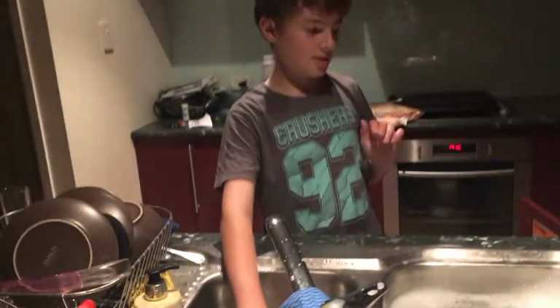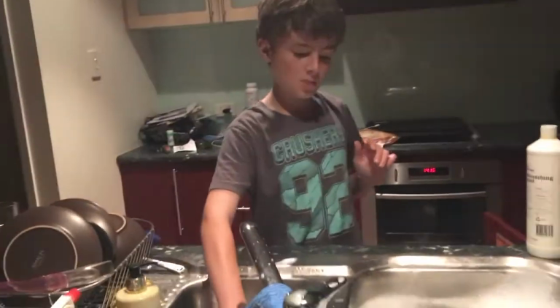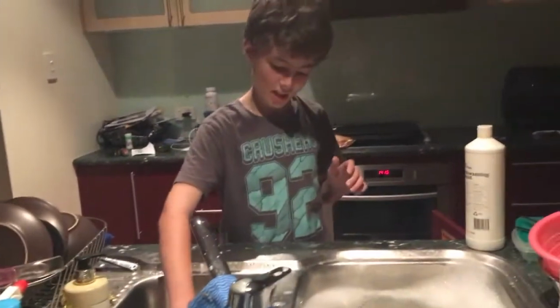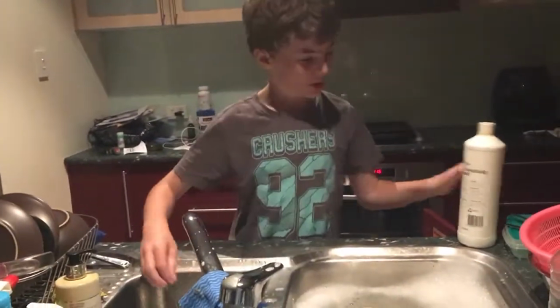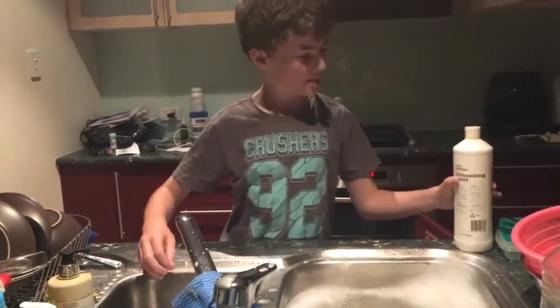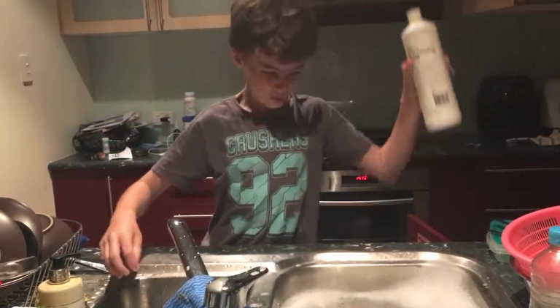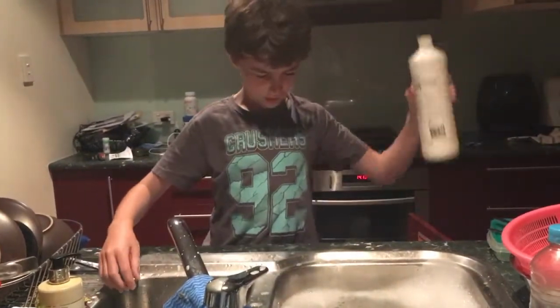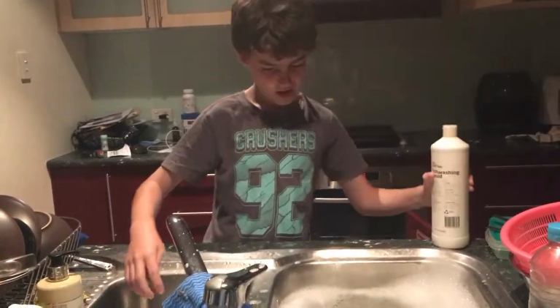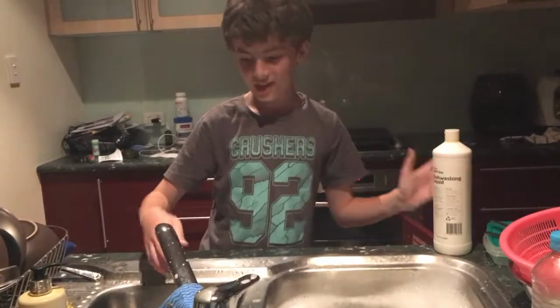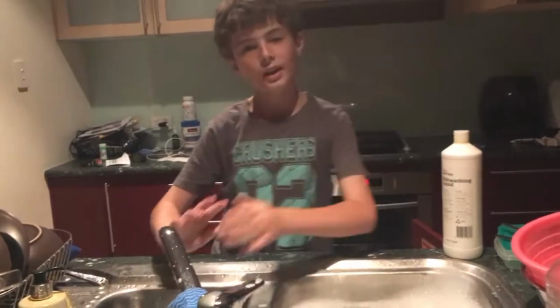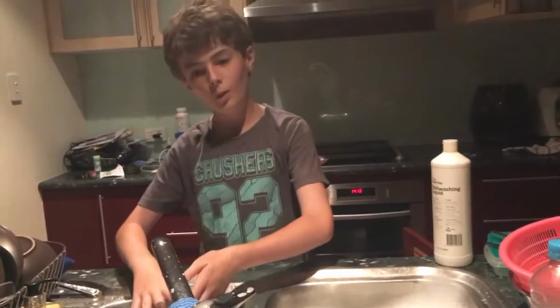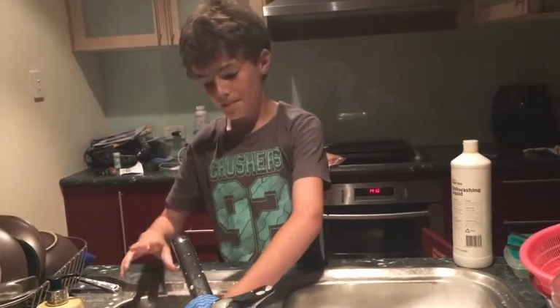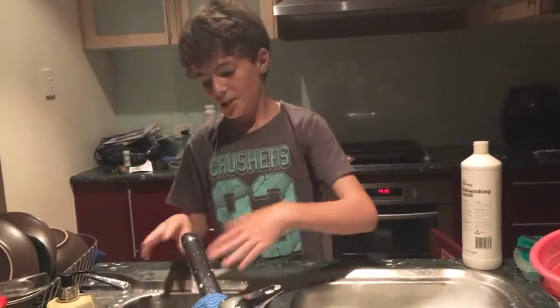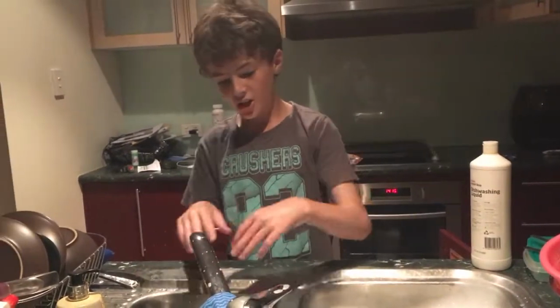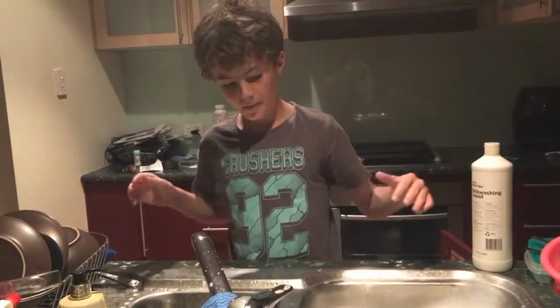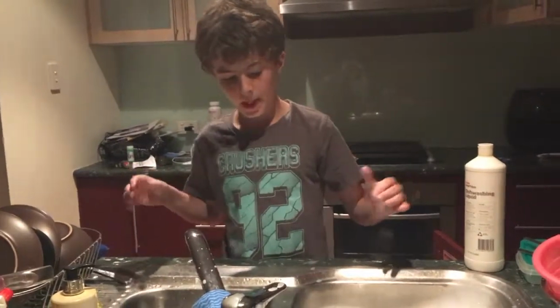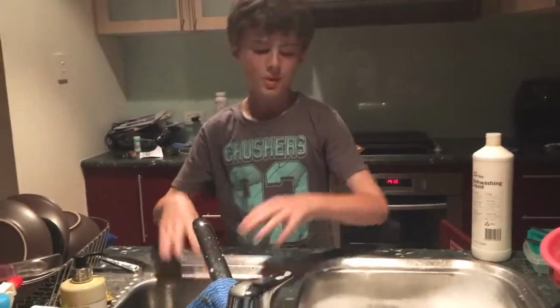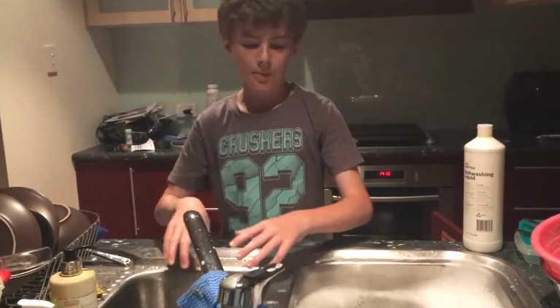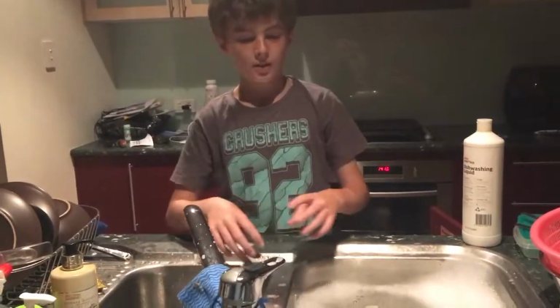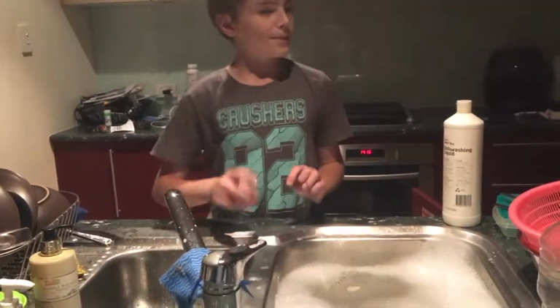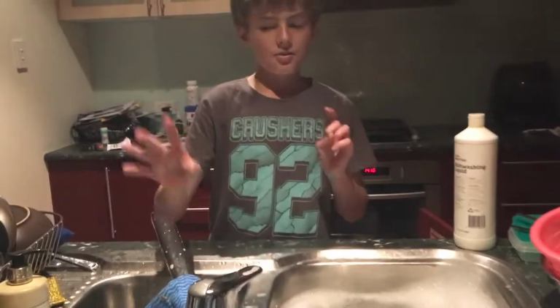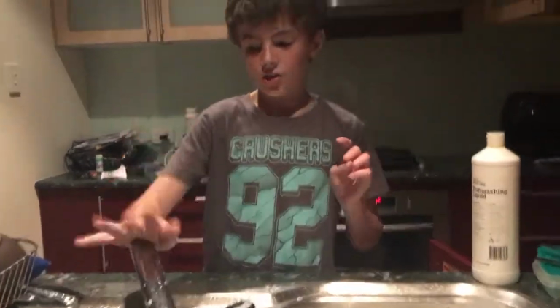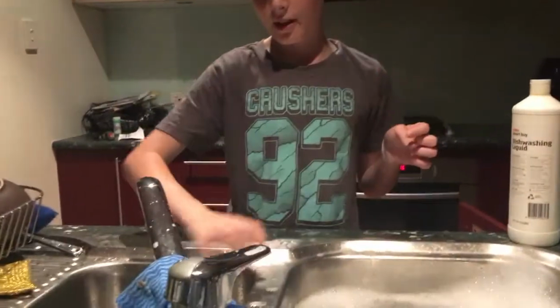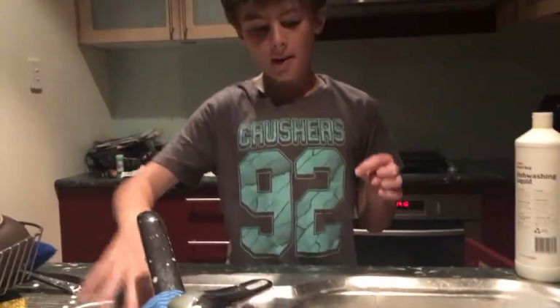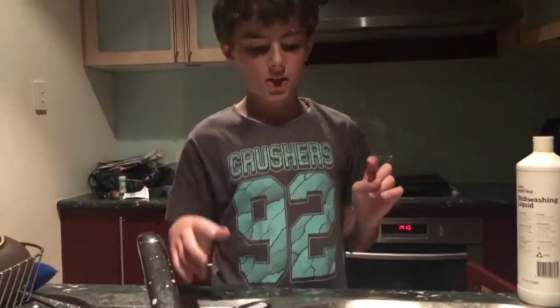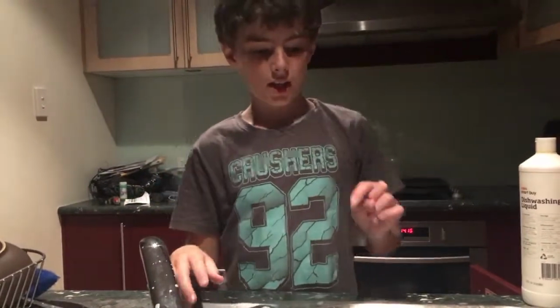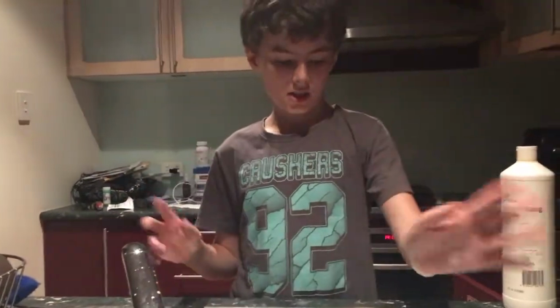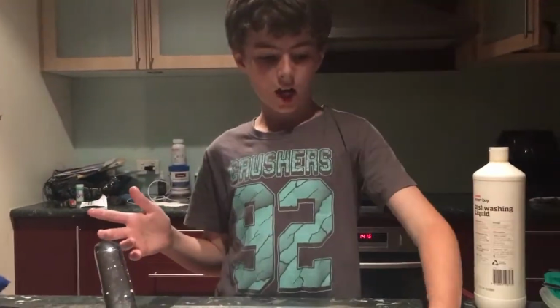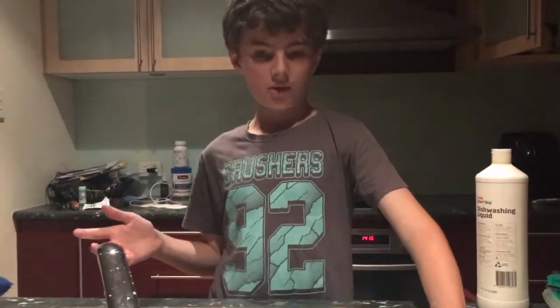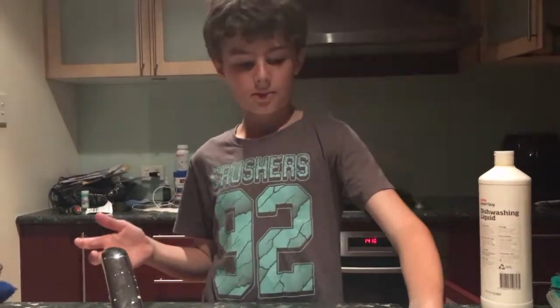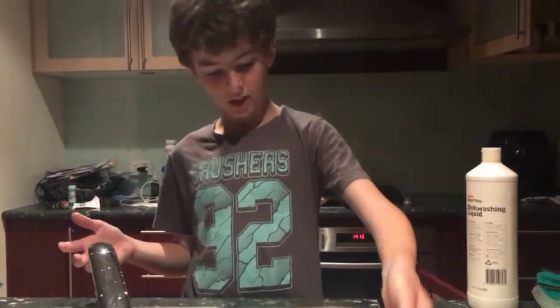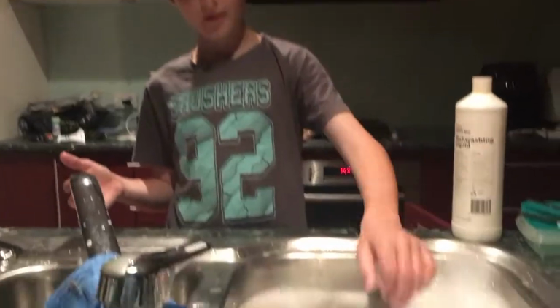Once it's pushed down you want to add some dishwashing liquid into the running water so it fills up with bubbles. After that you just let it fill up until it's a tiny bit more full than this, because I've already used some of it.